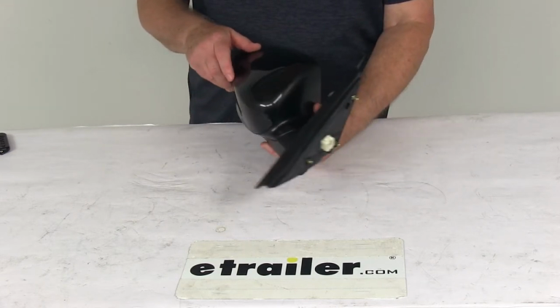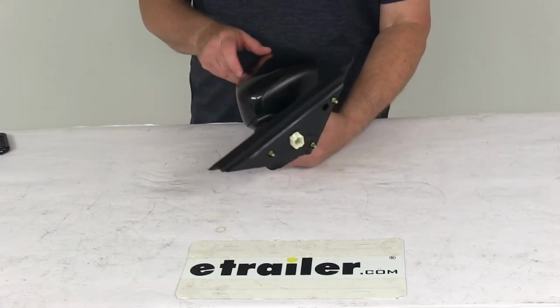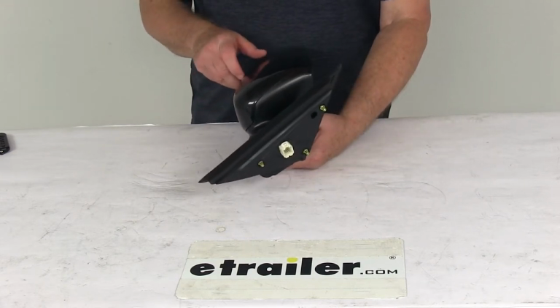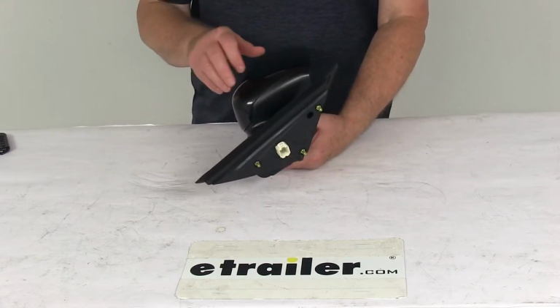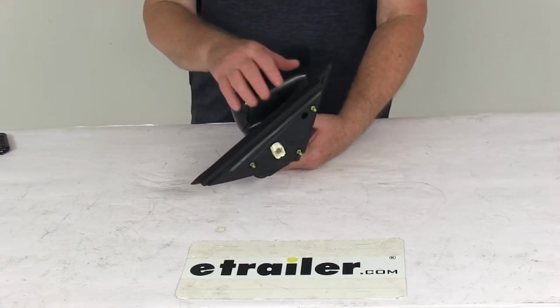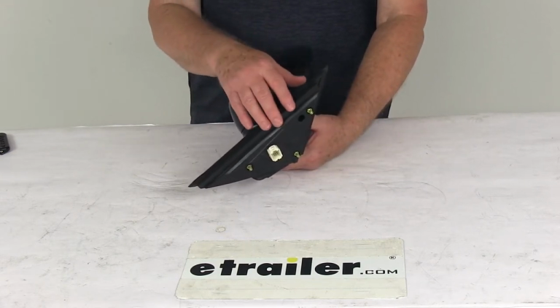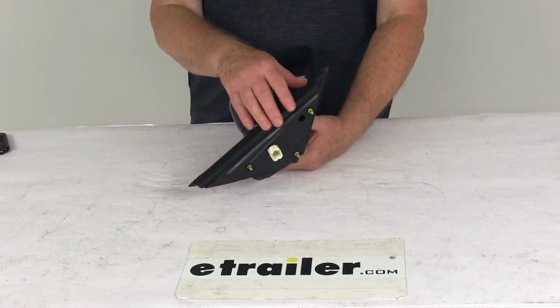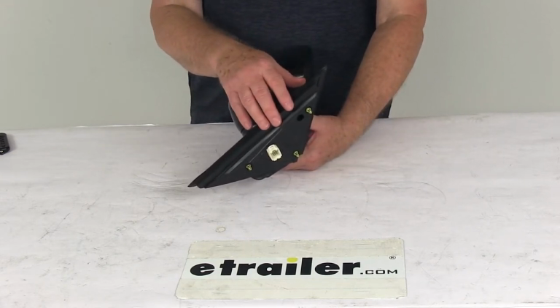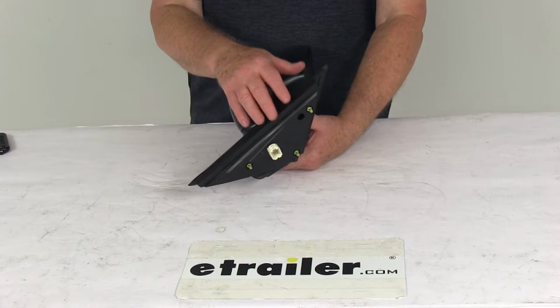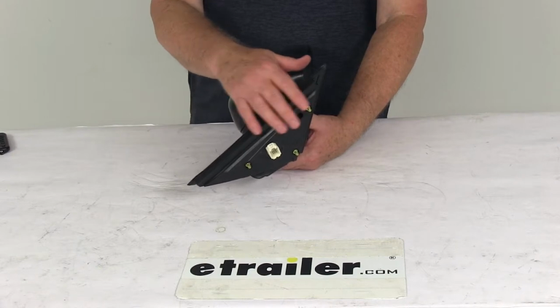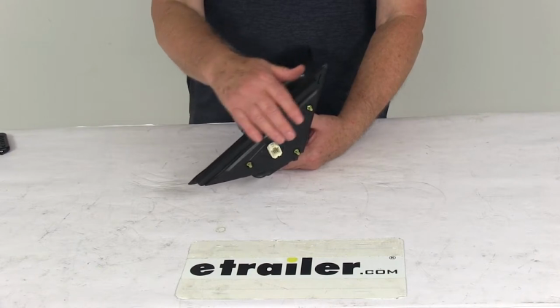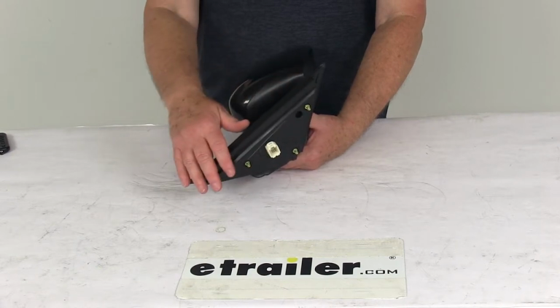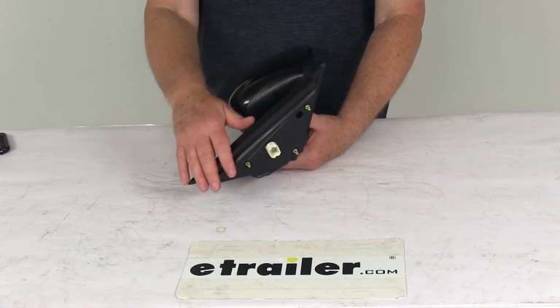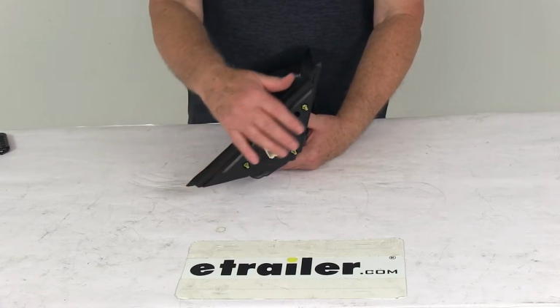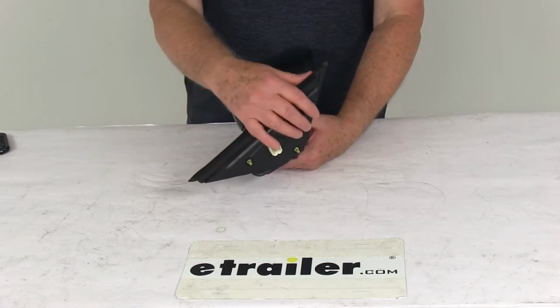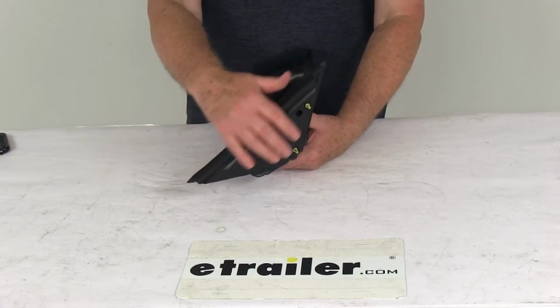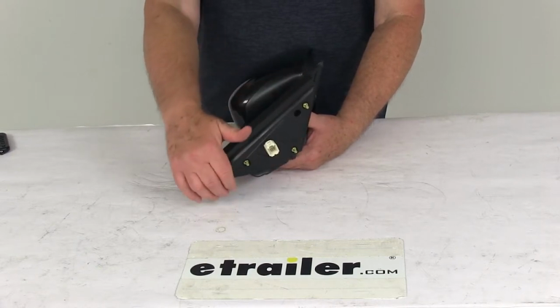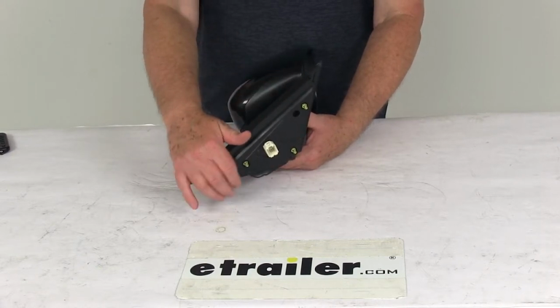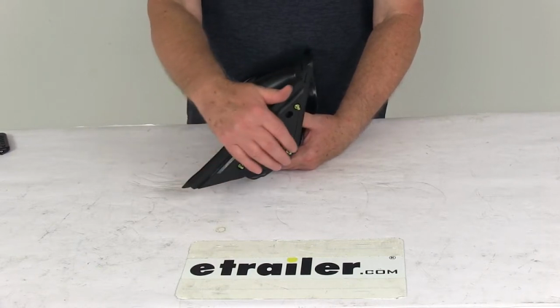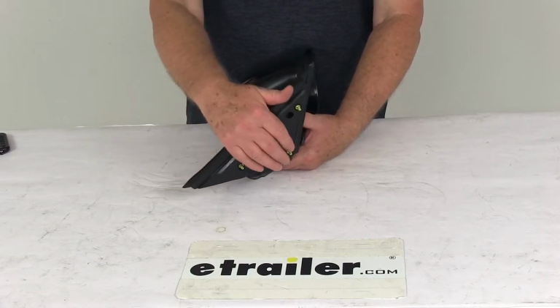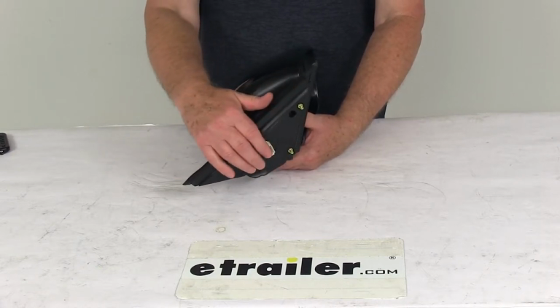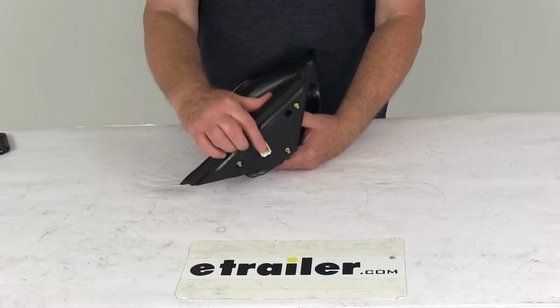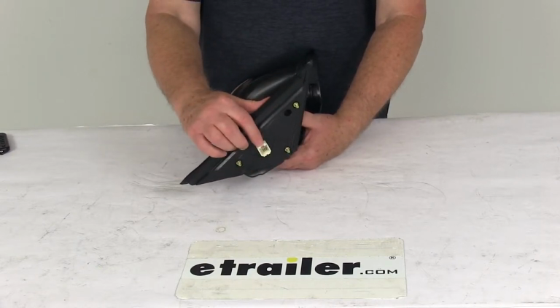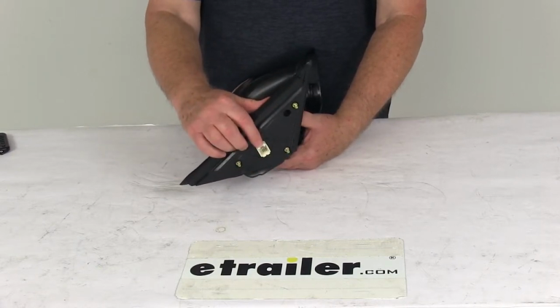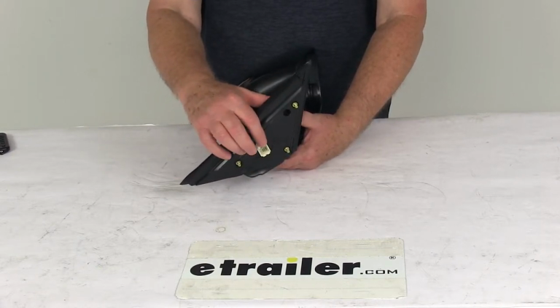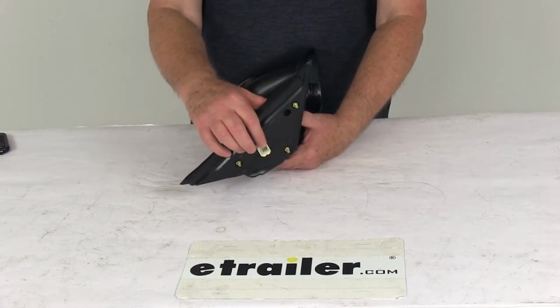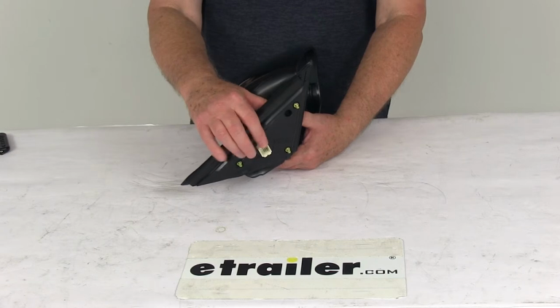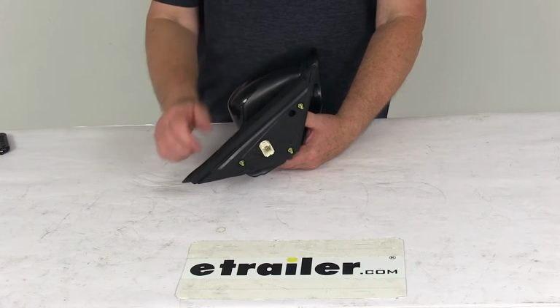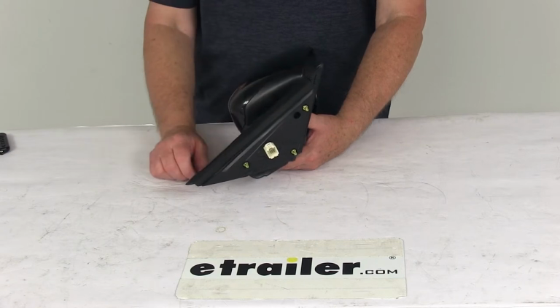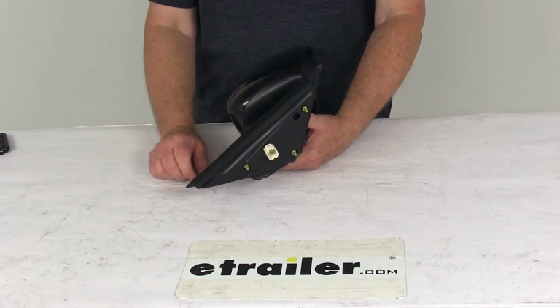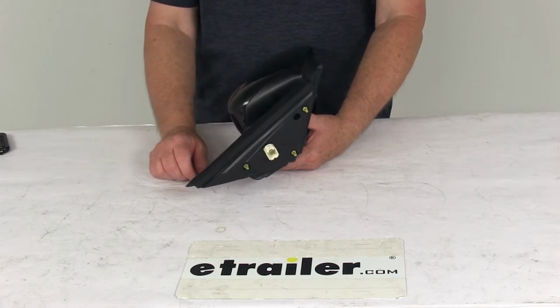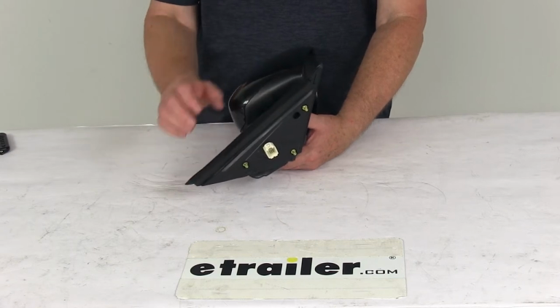It is an easy no-drill installation, has the same footprint and mounting points as your factory mirror. Right here is your plug — the mirror plugs into your existing electrical wiring.